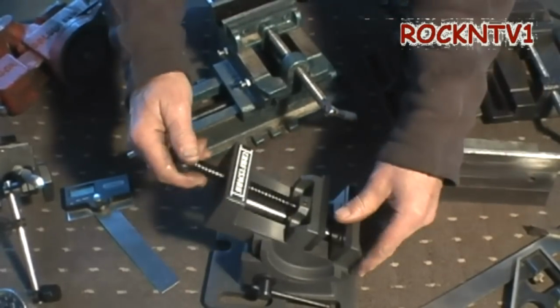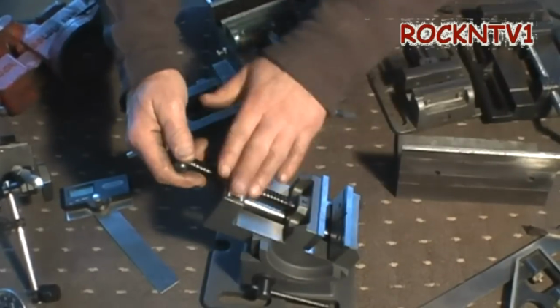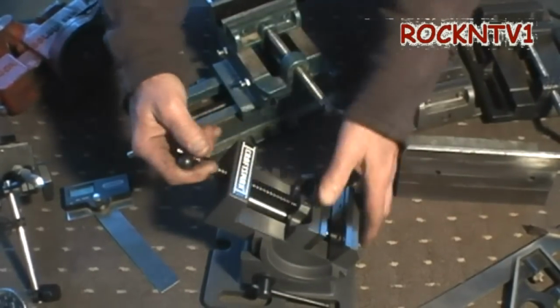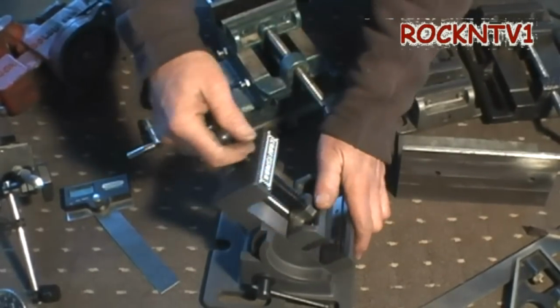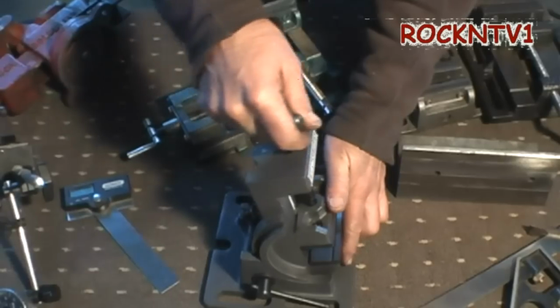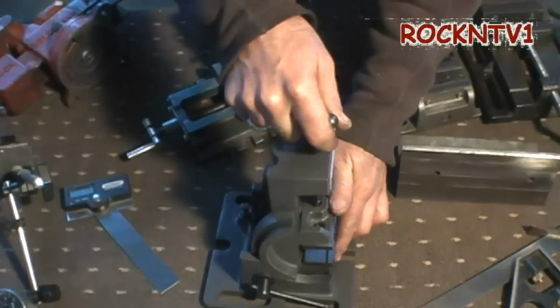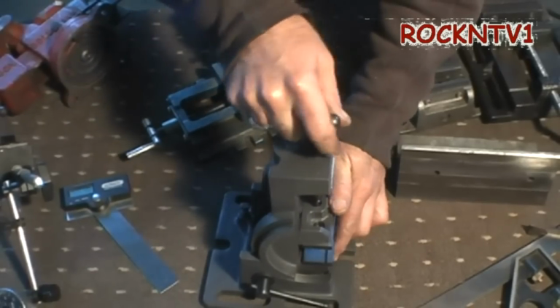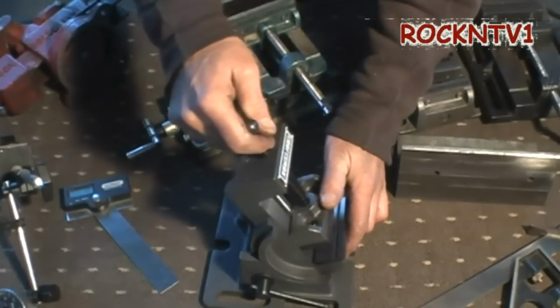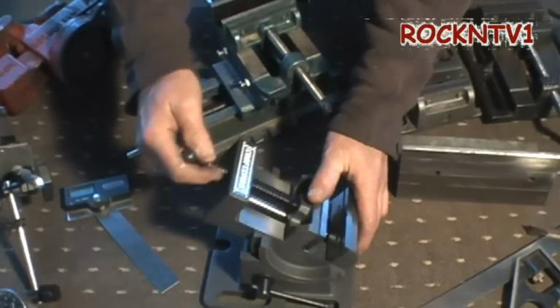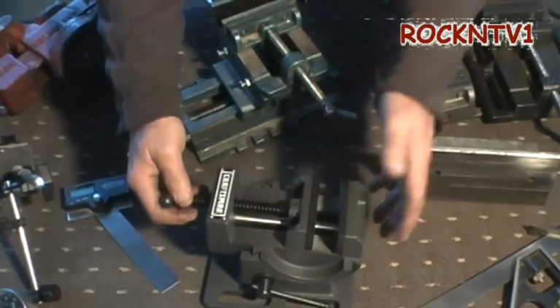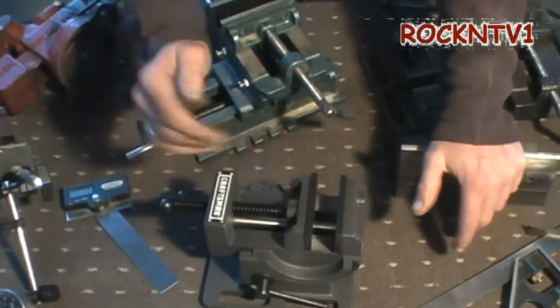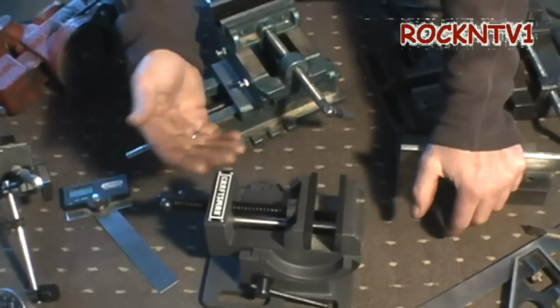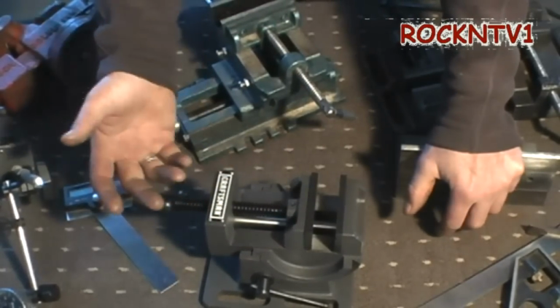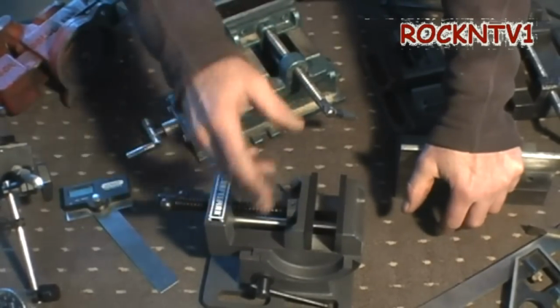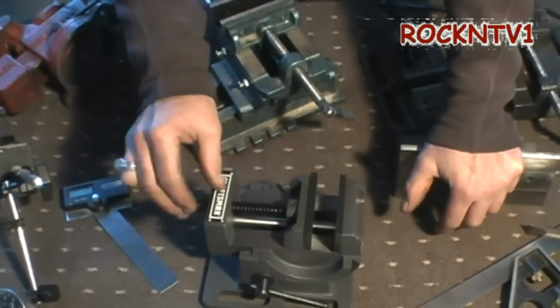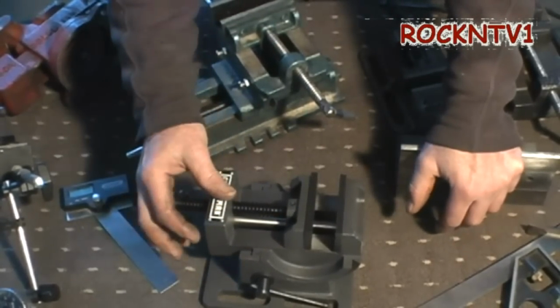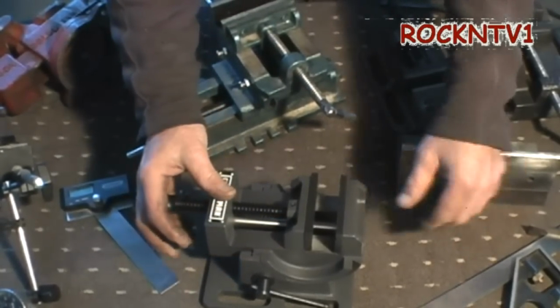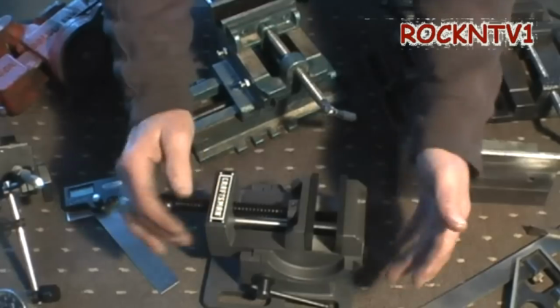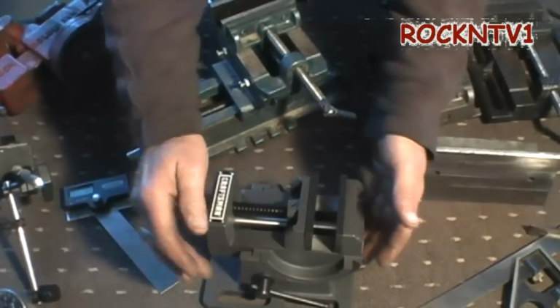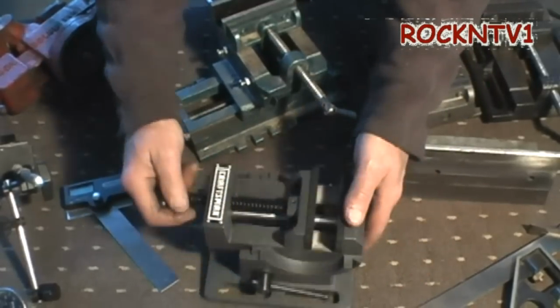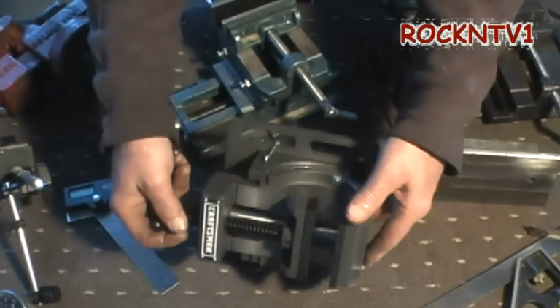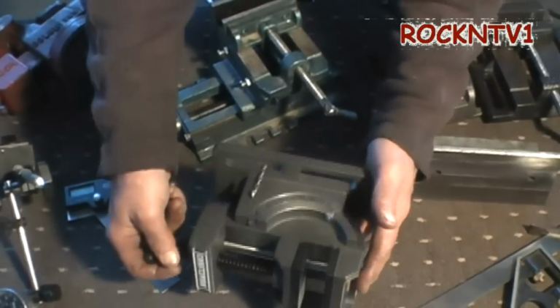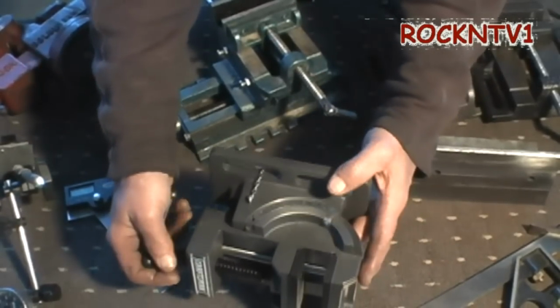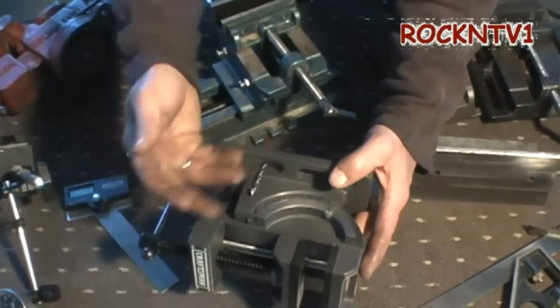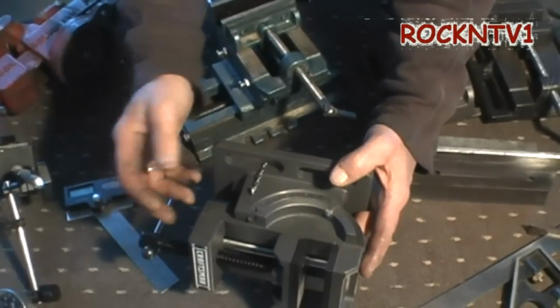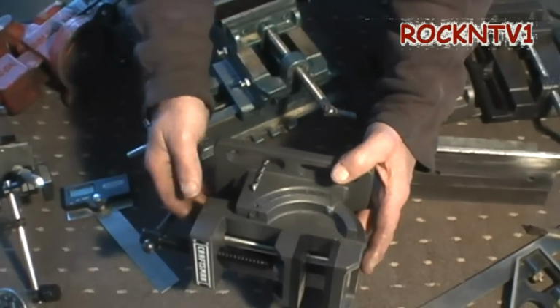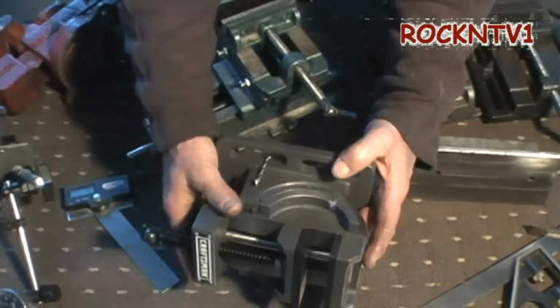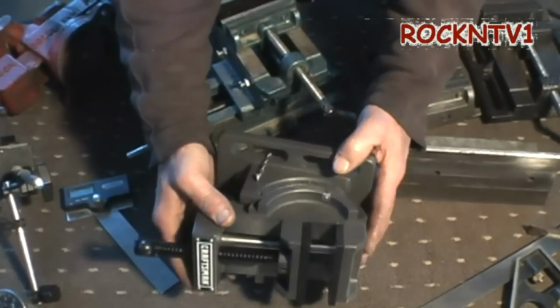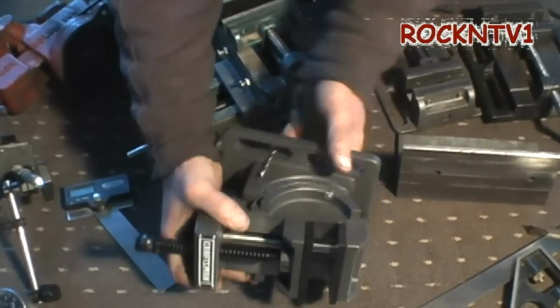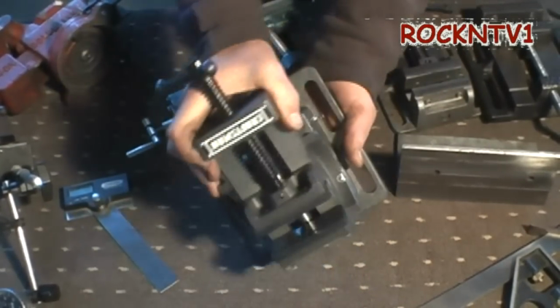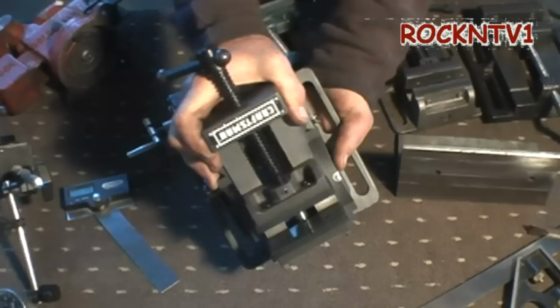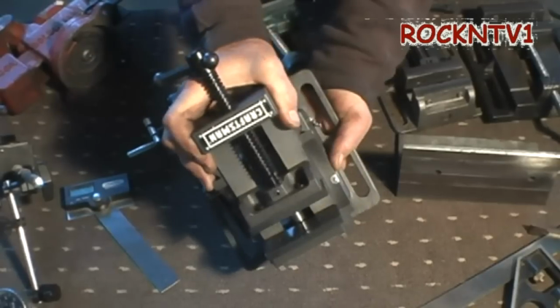I would definitely recommend this vise if you can go down there and pick one up. Definitely pull it out of the box and make sure you don't get one that somebody dropped or that's missing a hunk out of the casting. They only had a couple of these there and I grabbed this one. I am very happy that I did.